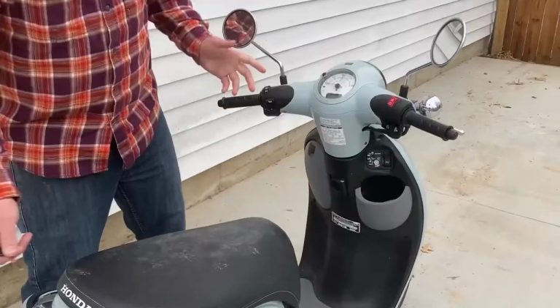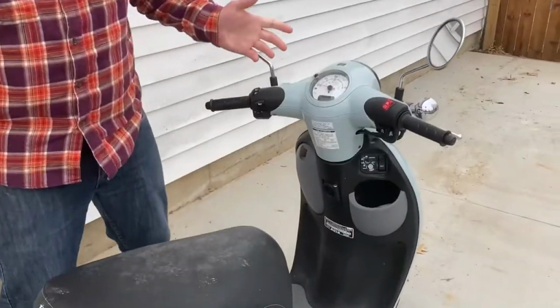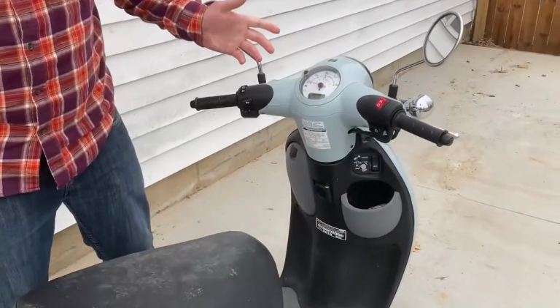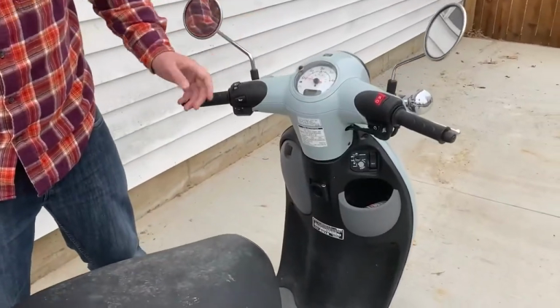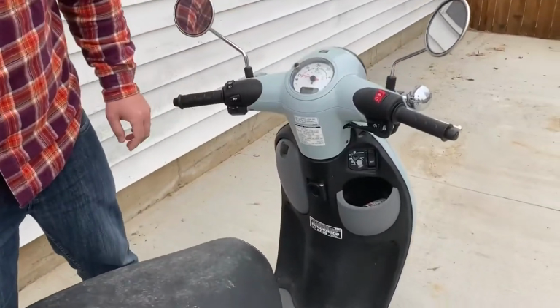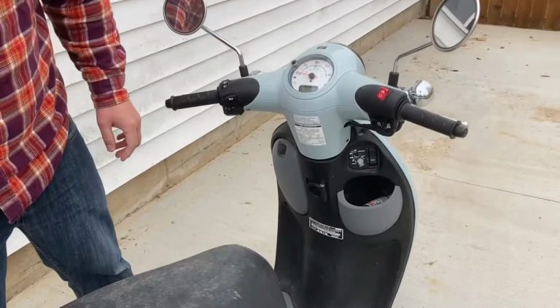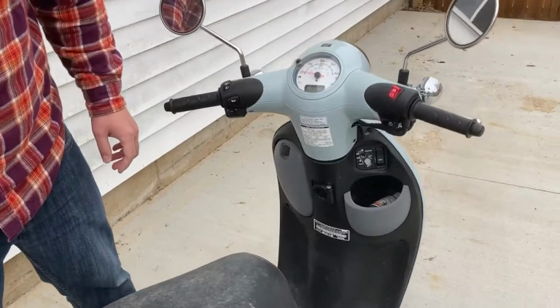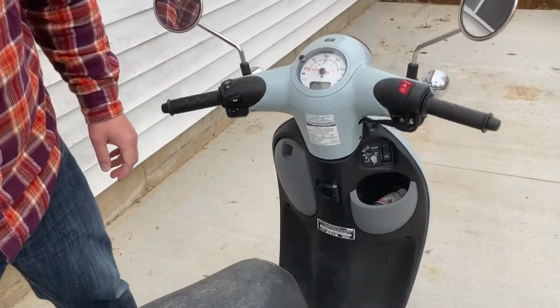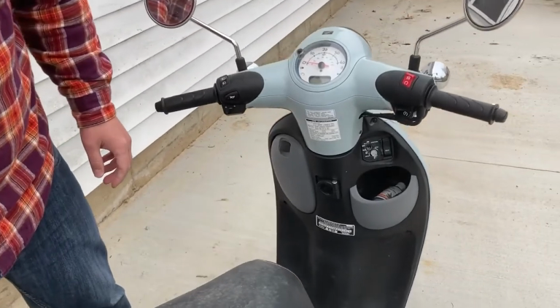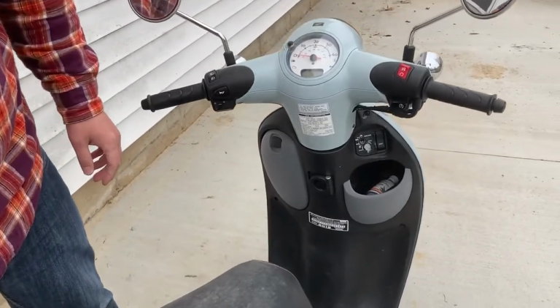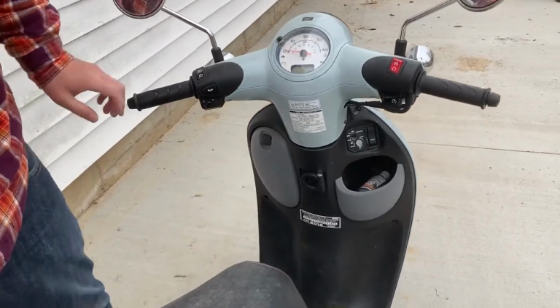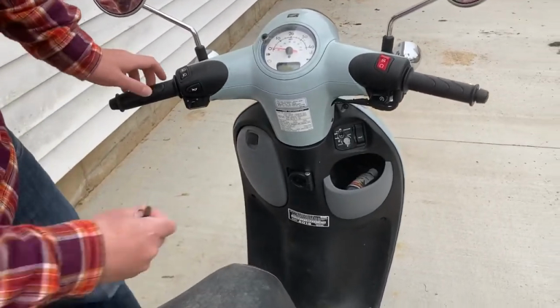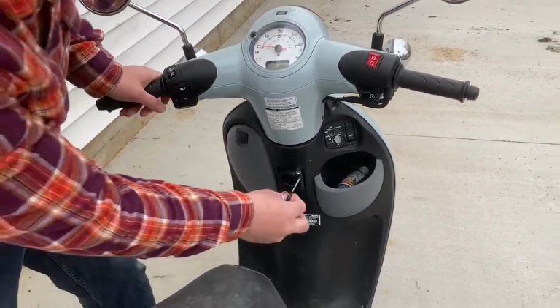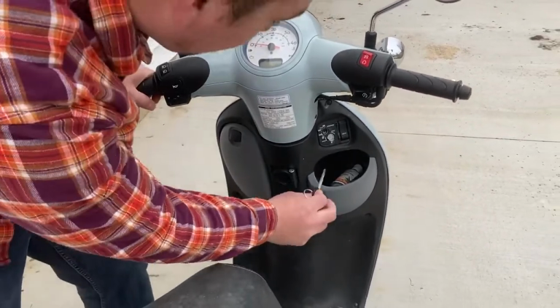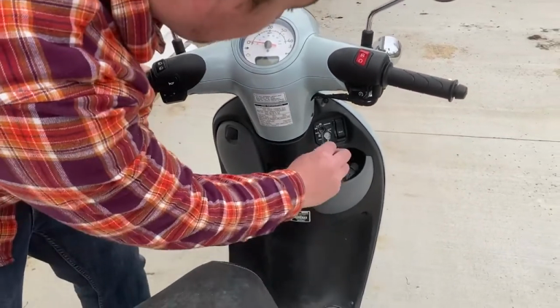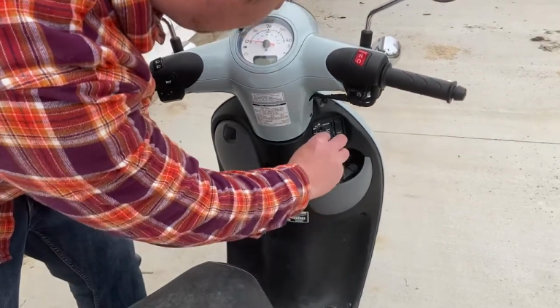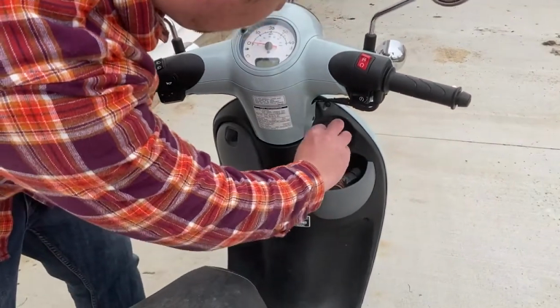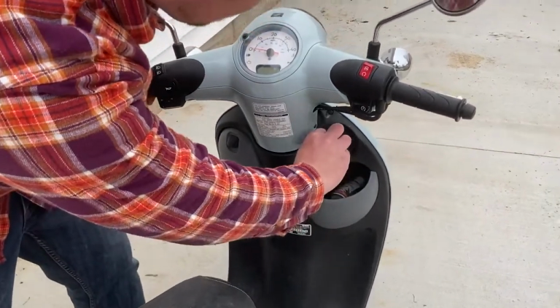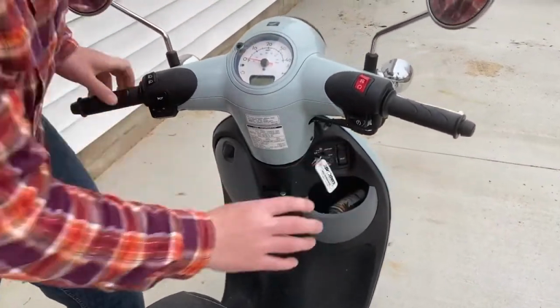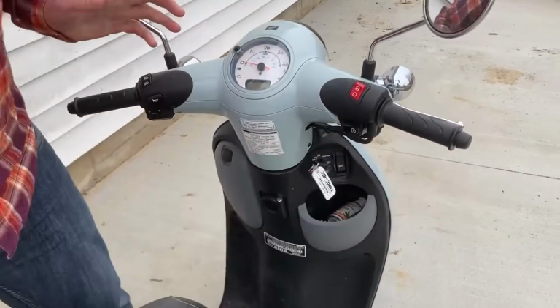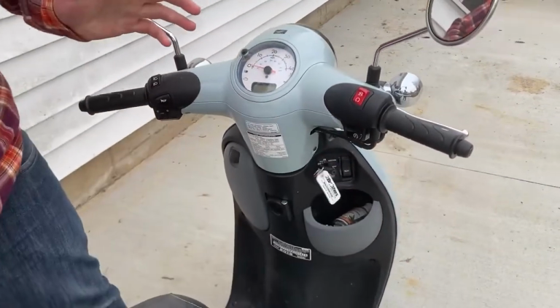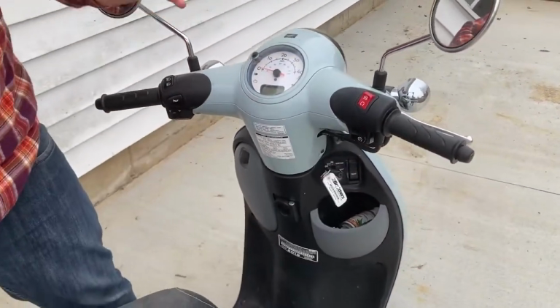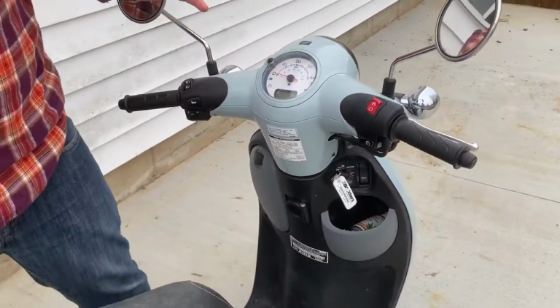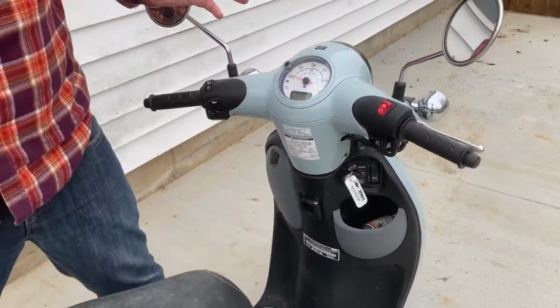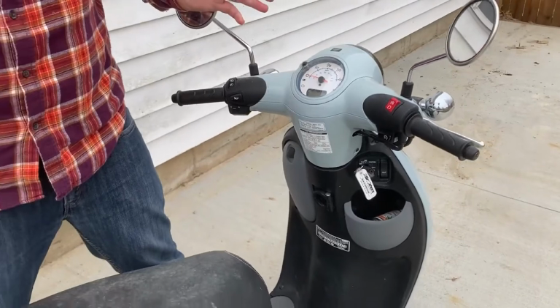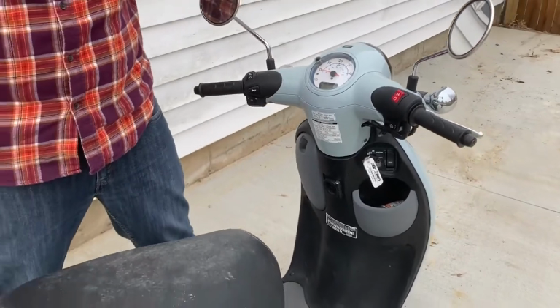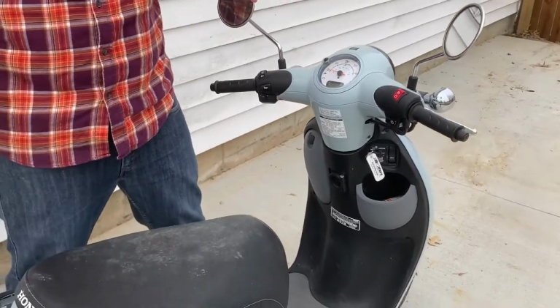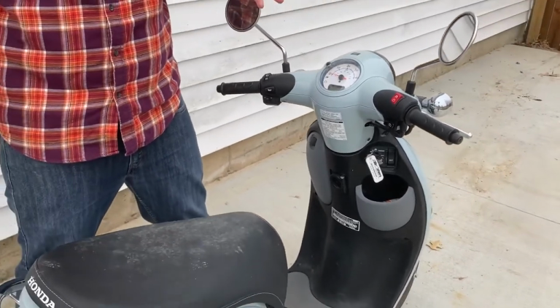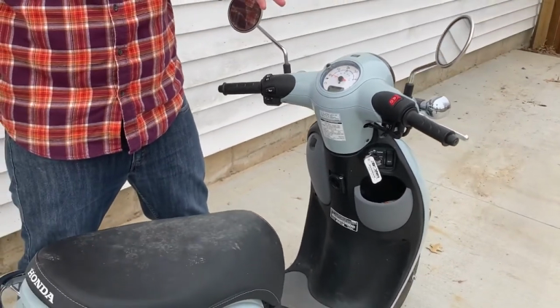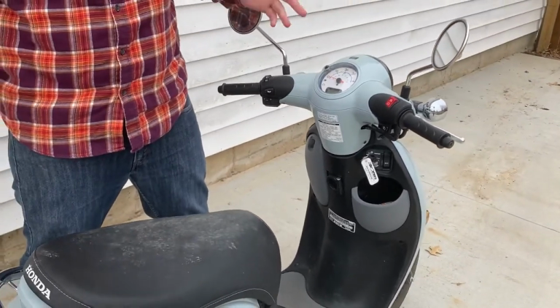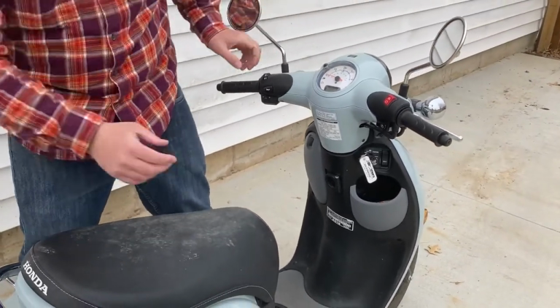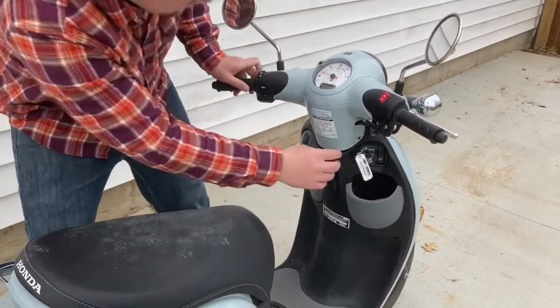This is a 2019 Honda Metro scooter. Now that it's springtime, after you pulled out the battery, you're going to want to be able to replace the battery.